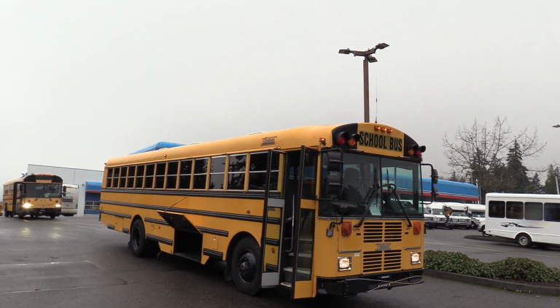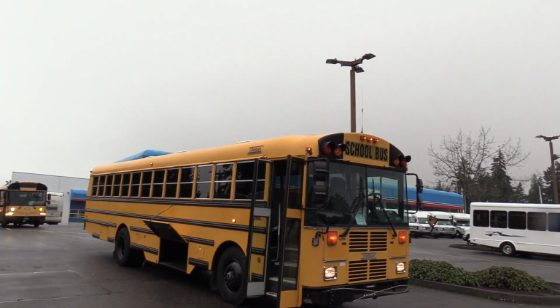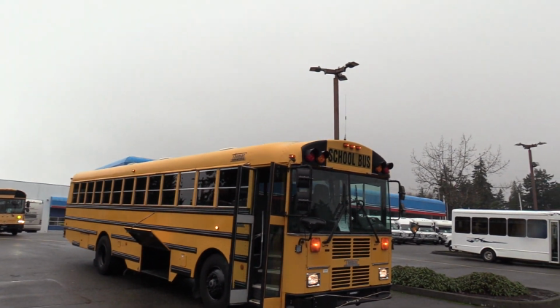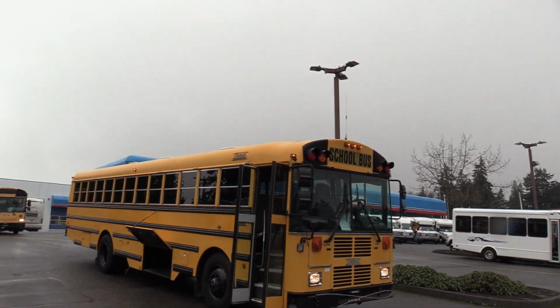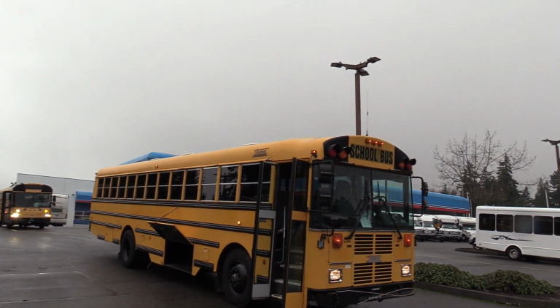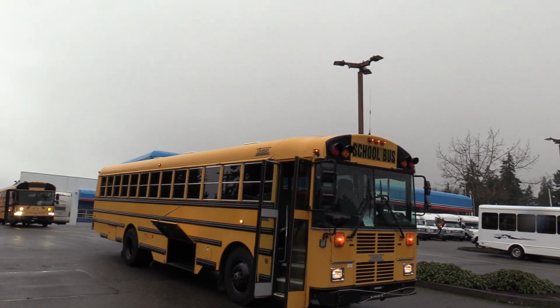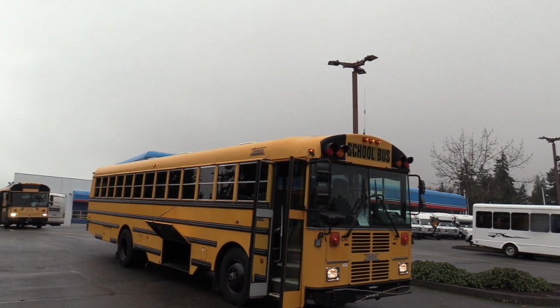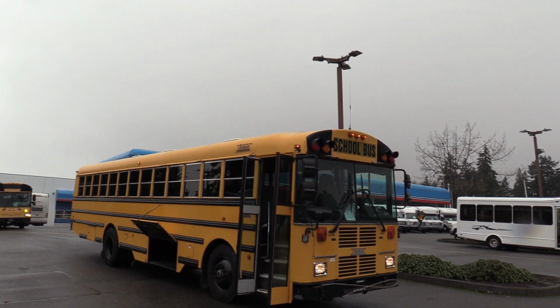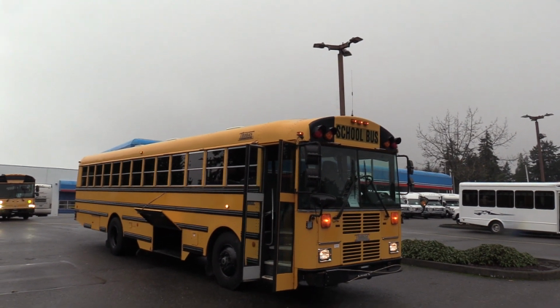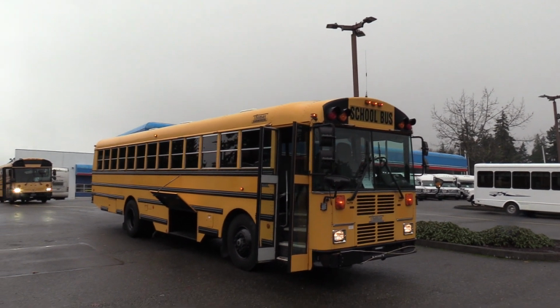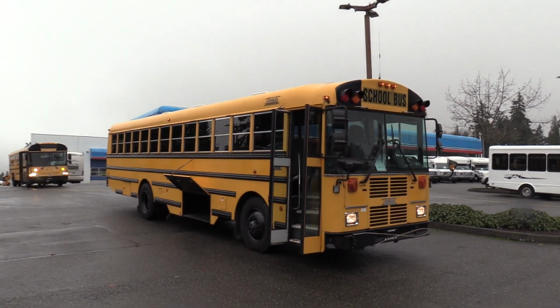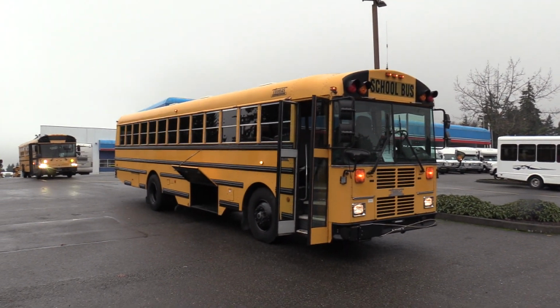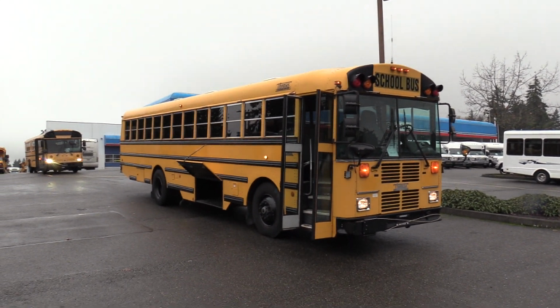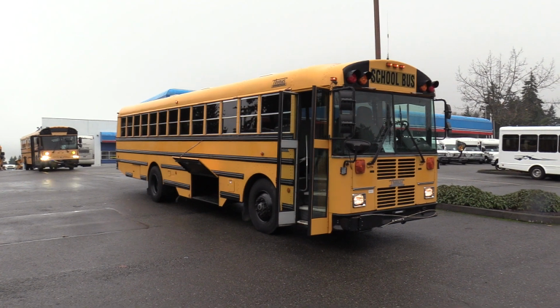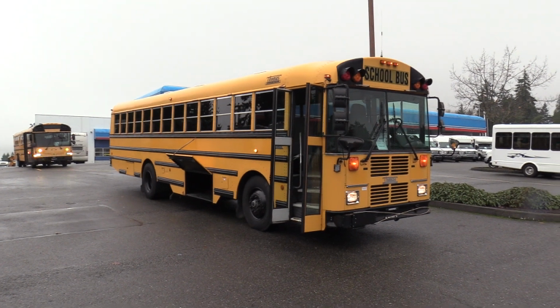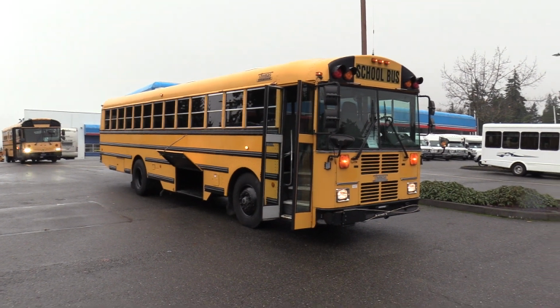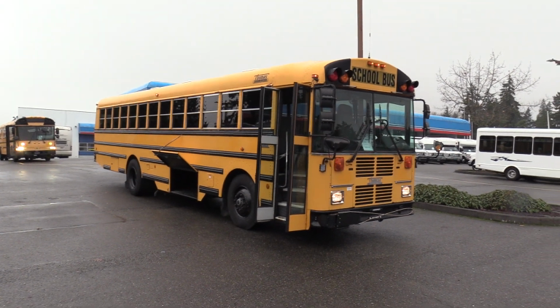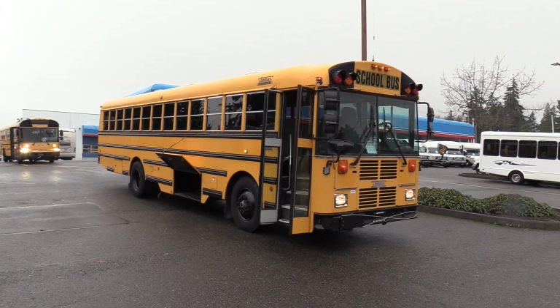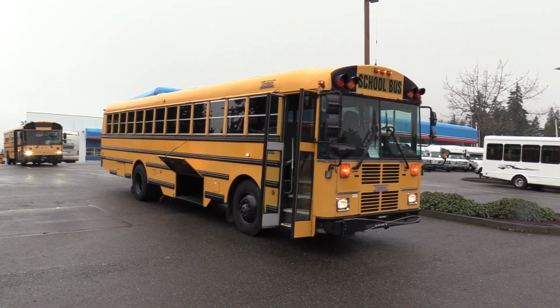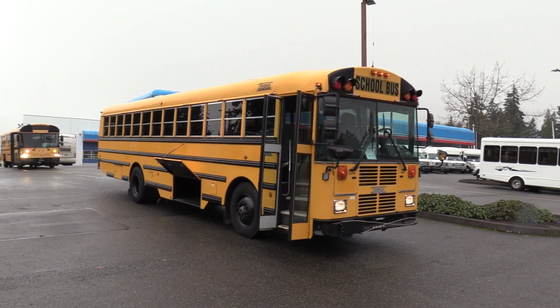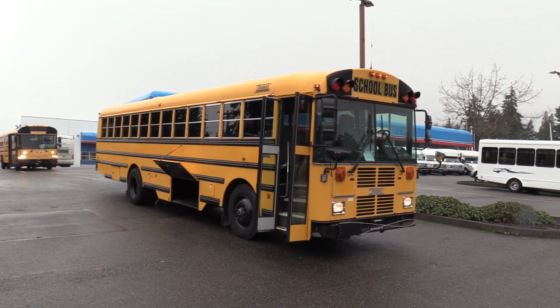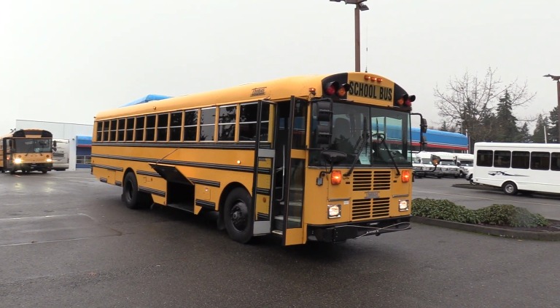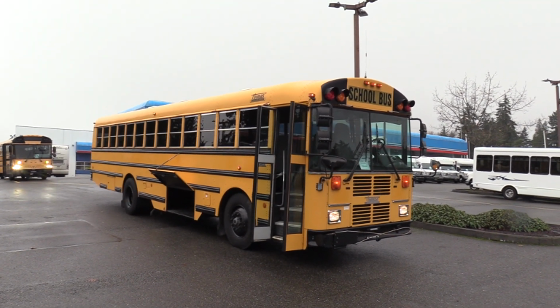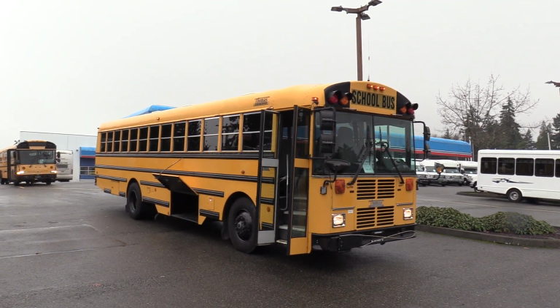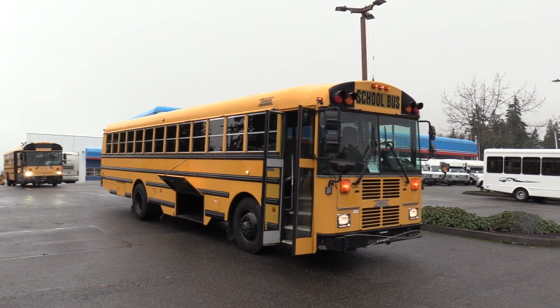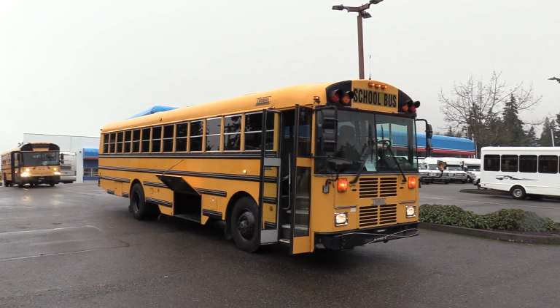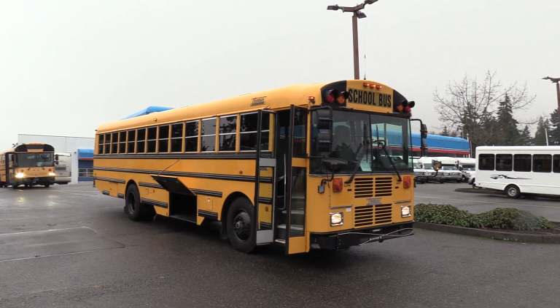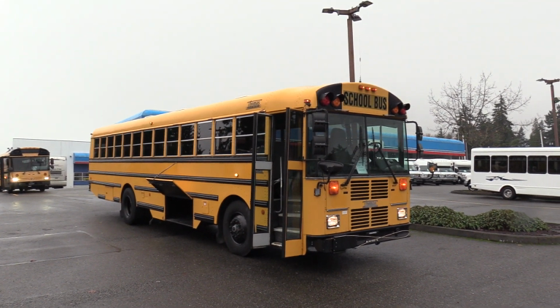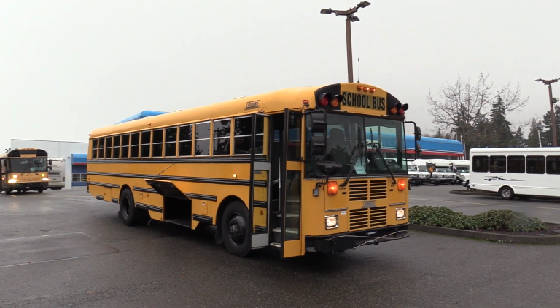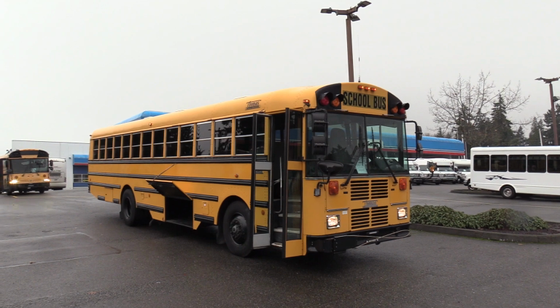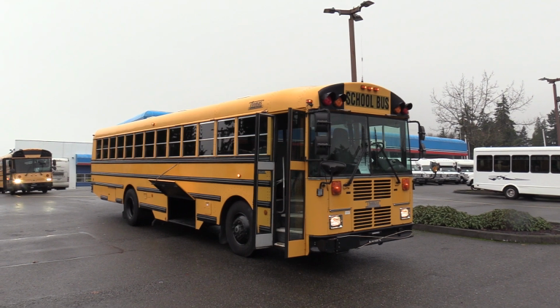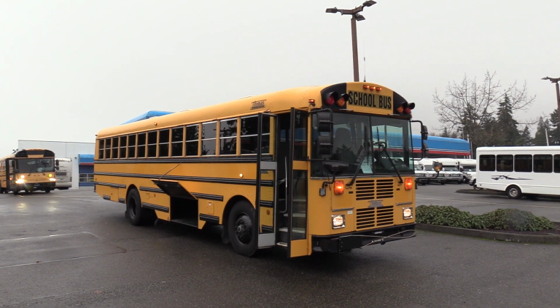Thank you for watching this Northwest Bus Sales exclusive video tour. If you like this bus or any other buses in our lot, you can call us at 1-800-231-7099, visit us at nwbus.com, or email us at sales@nwbus.com.